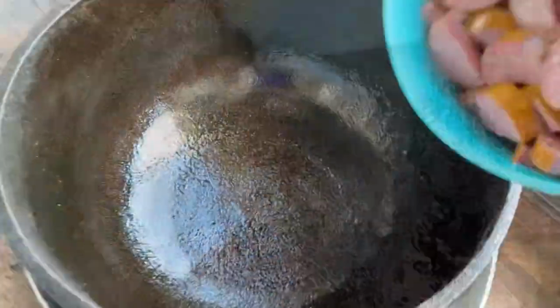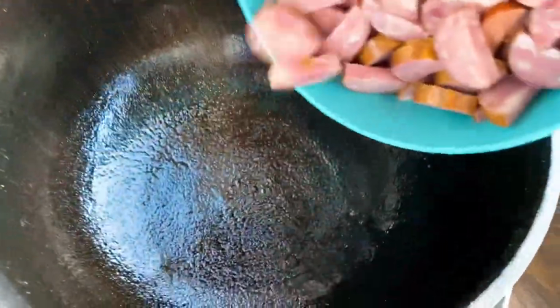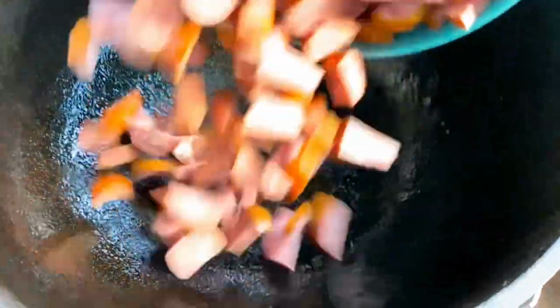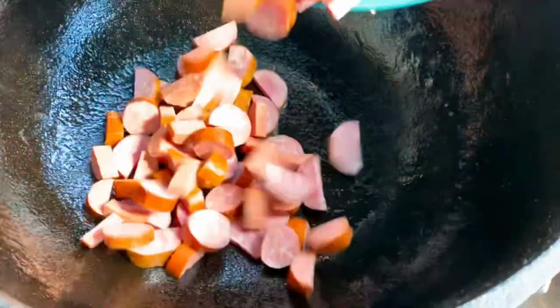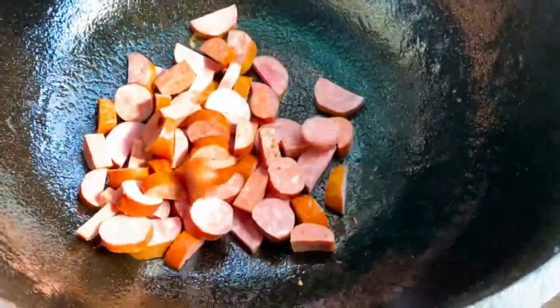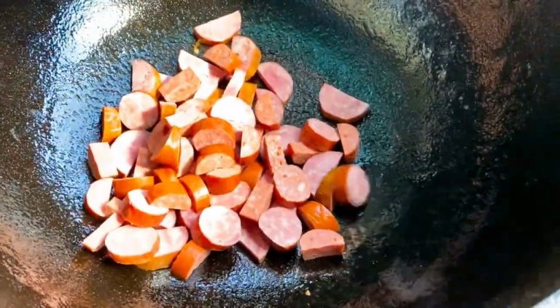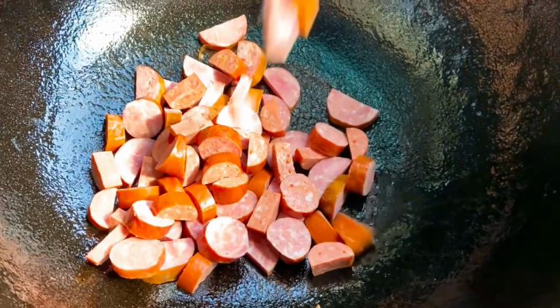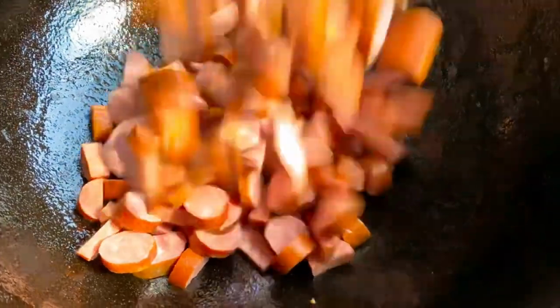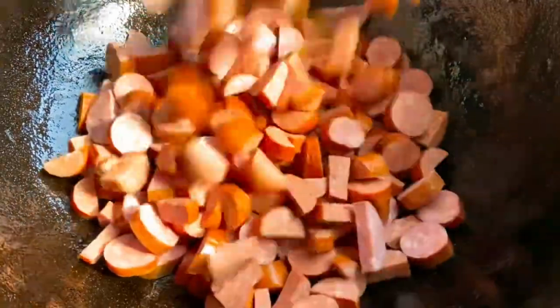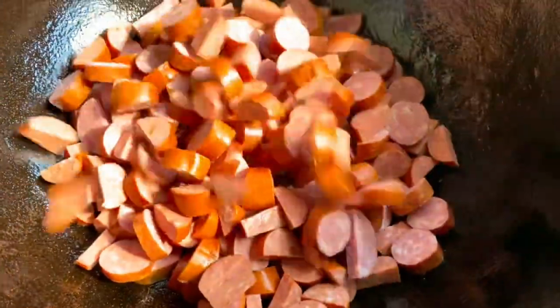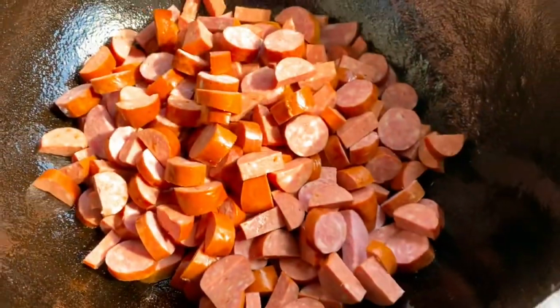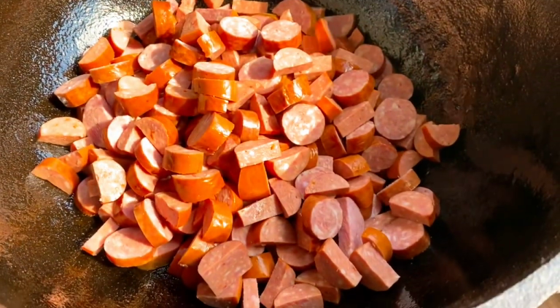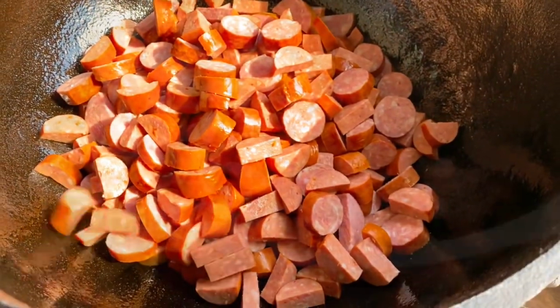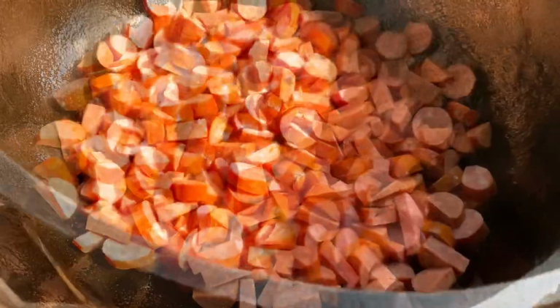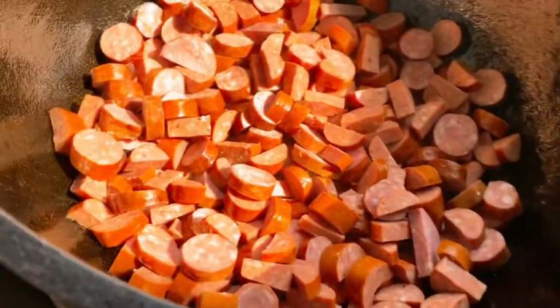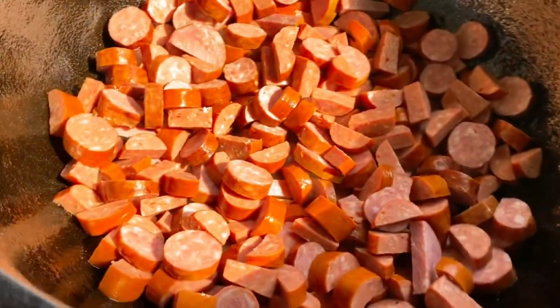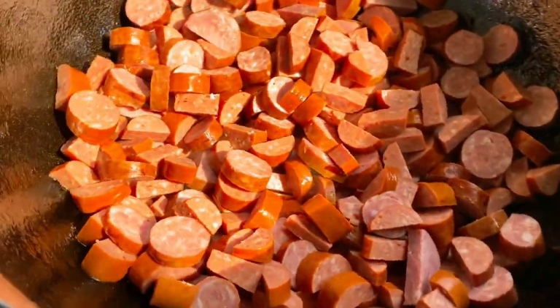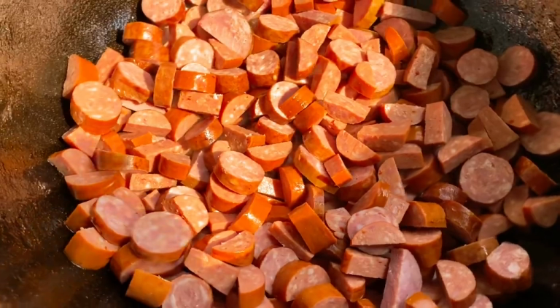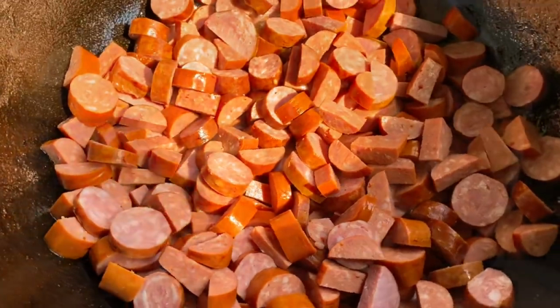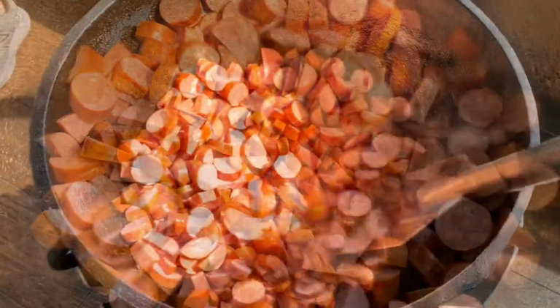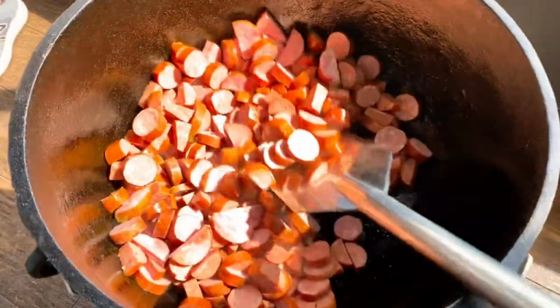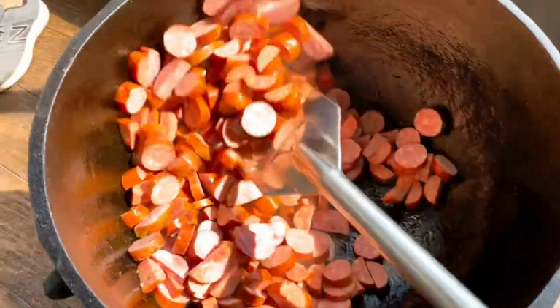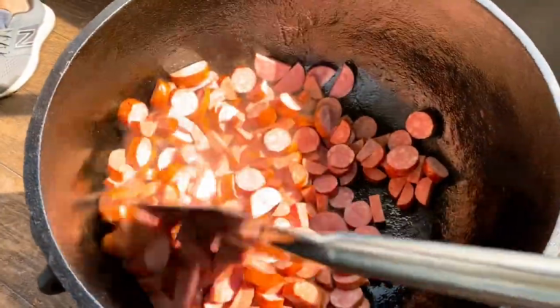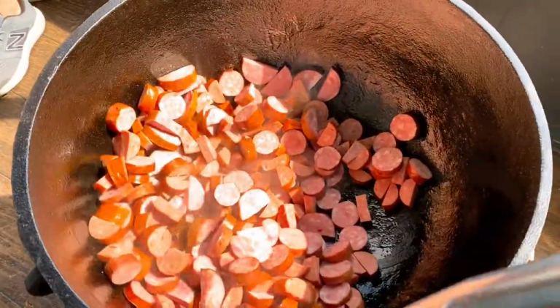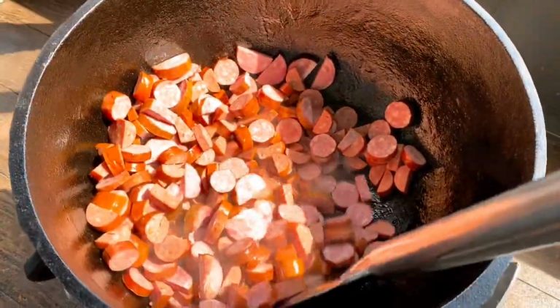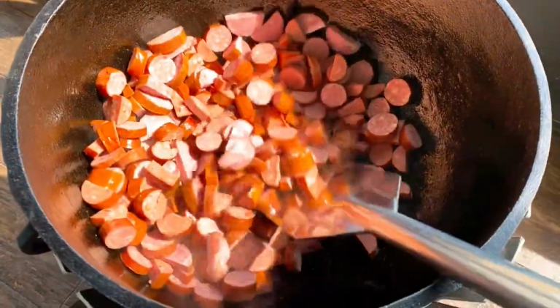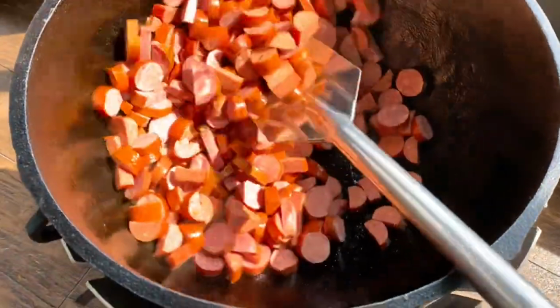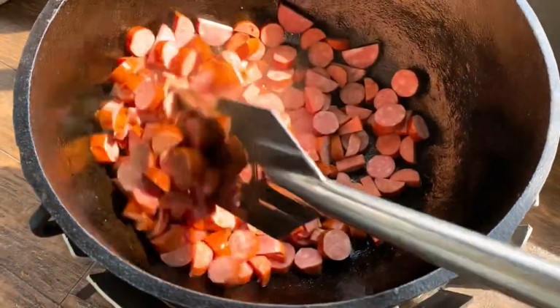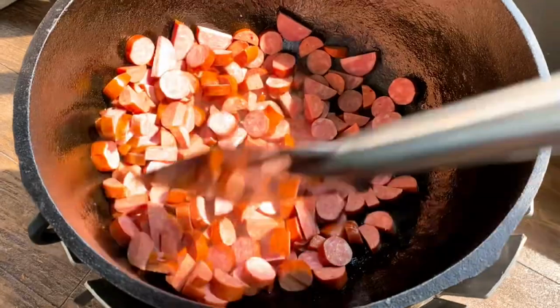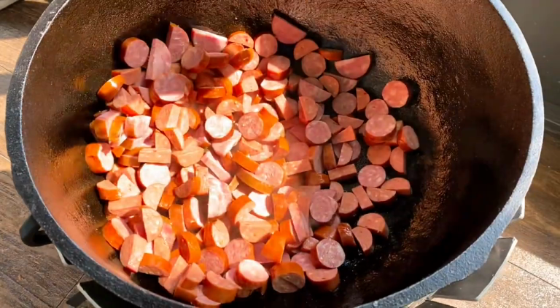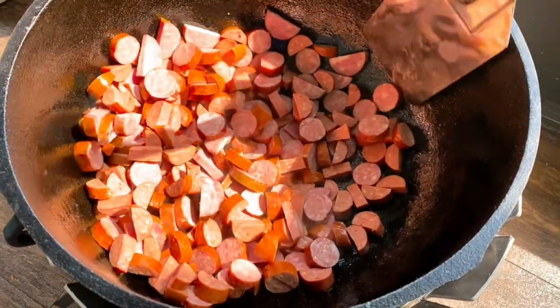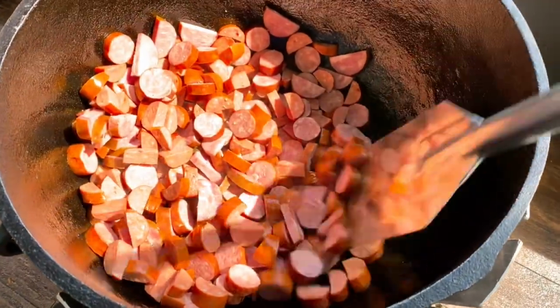Next I throw in my smoked sausage. Here I have four pounds of regular smoked sausage and one pound of andouille — just listen to that sizzle. I get this moving around and begin to brown it up nice and slowly, a little bit of toss here and there.